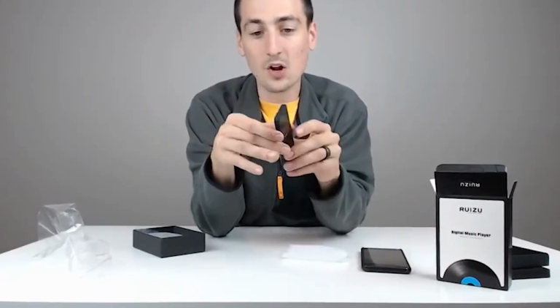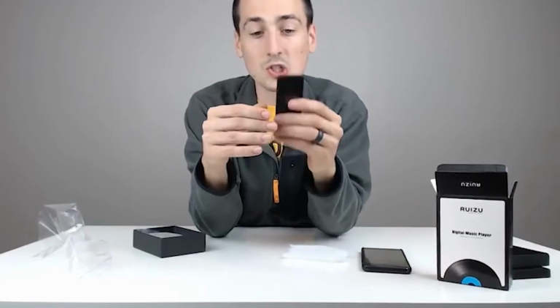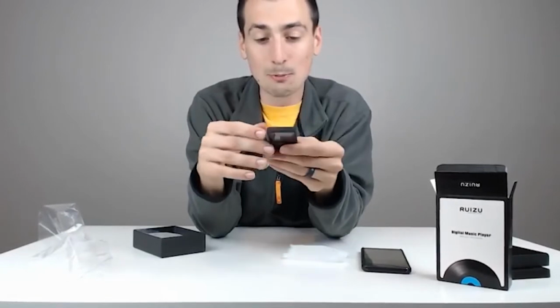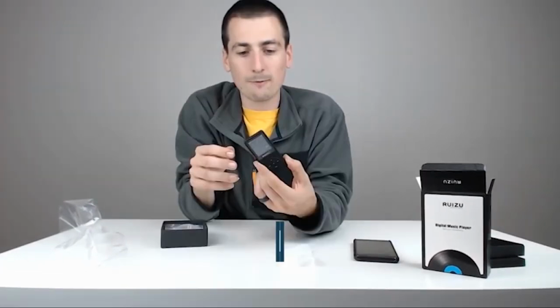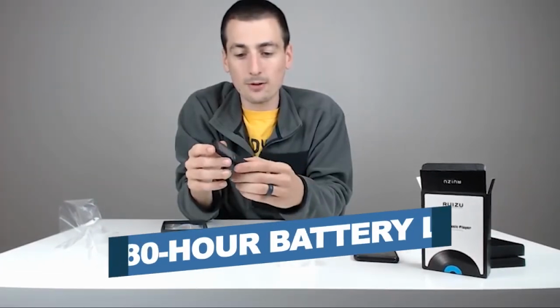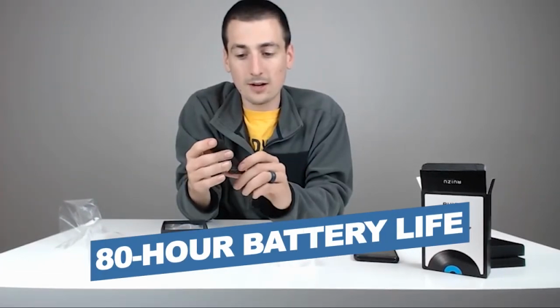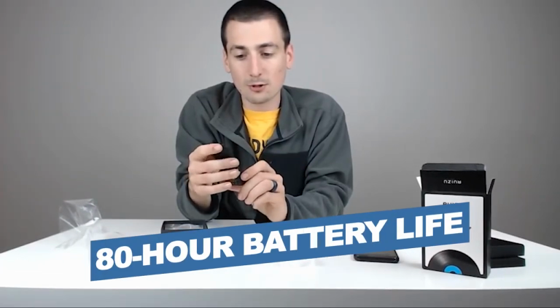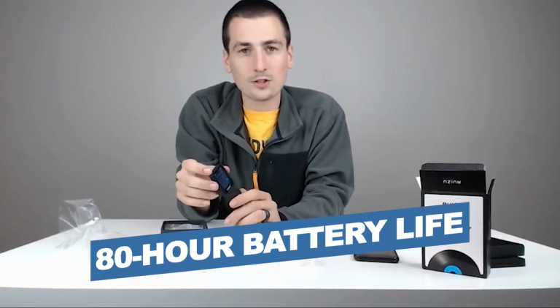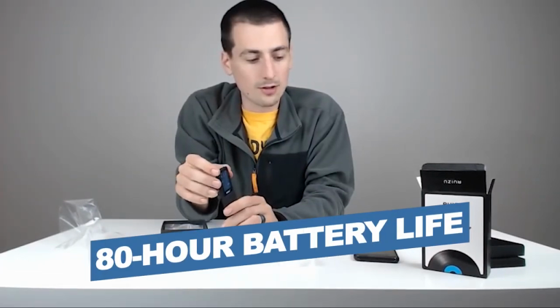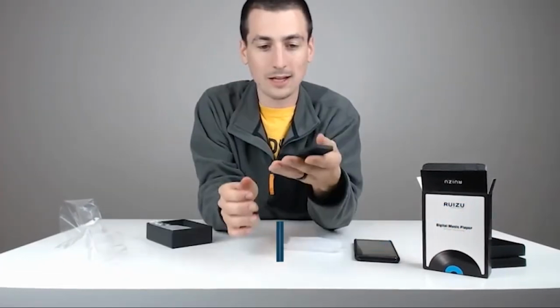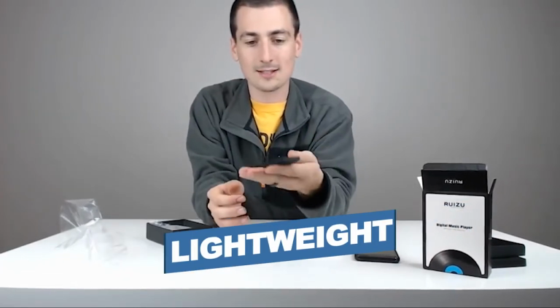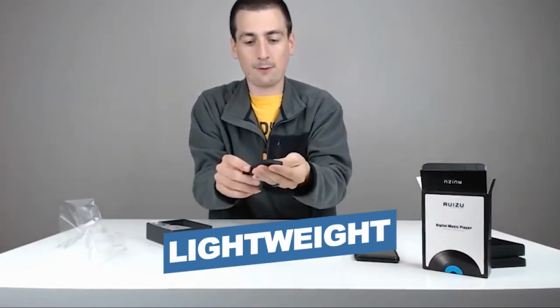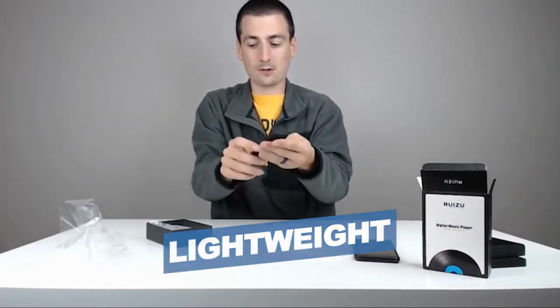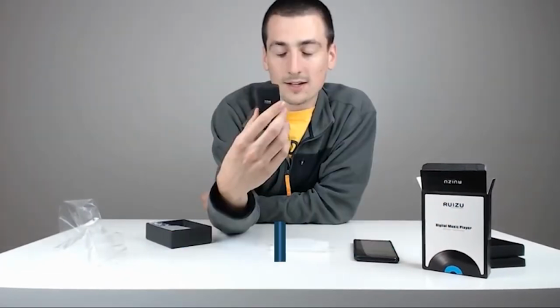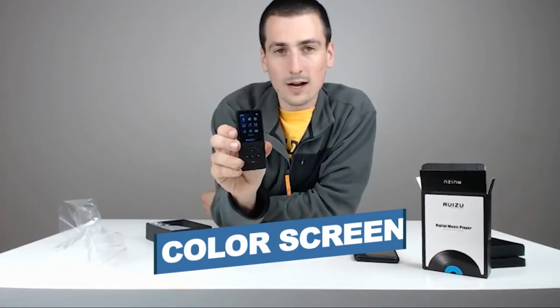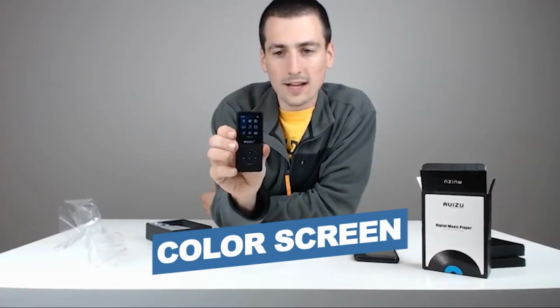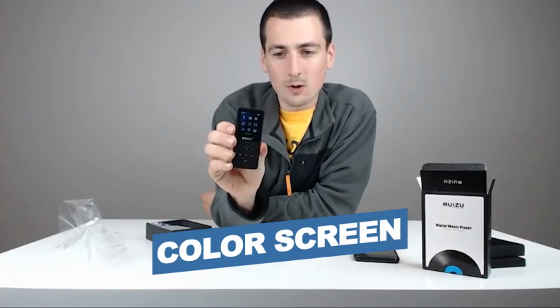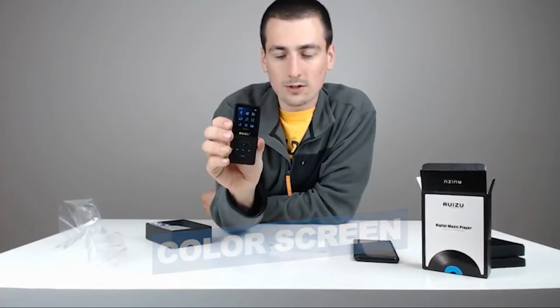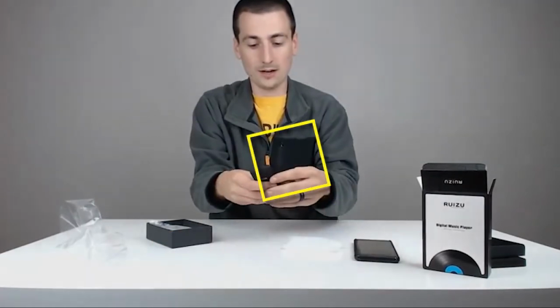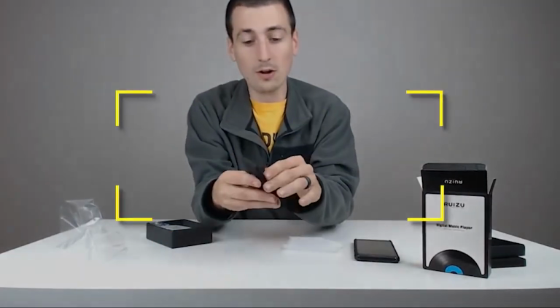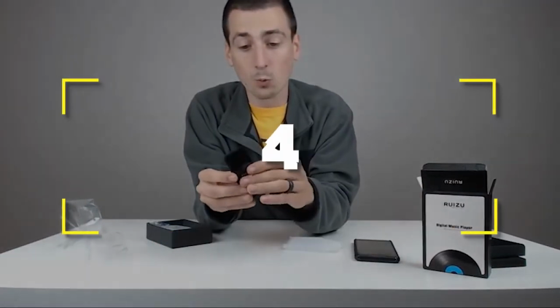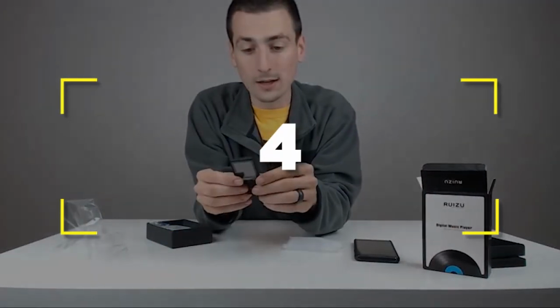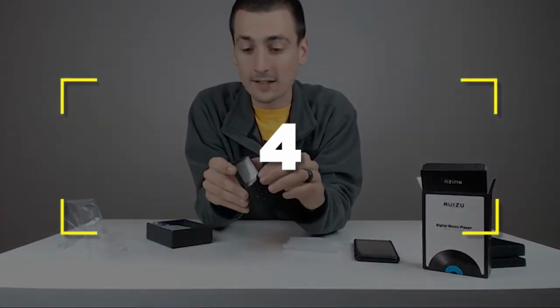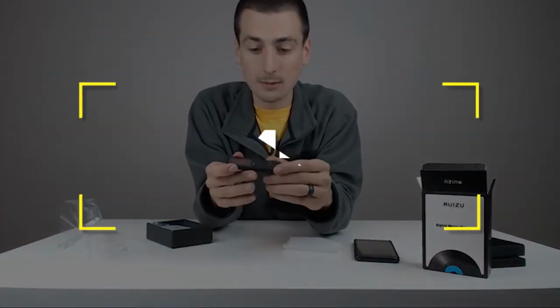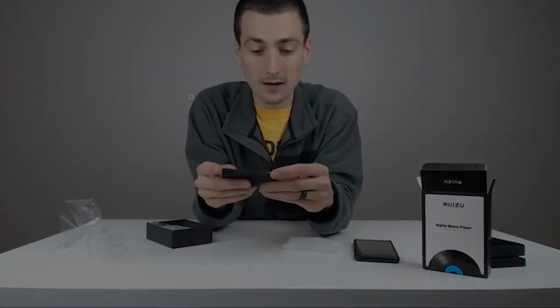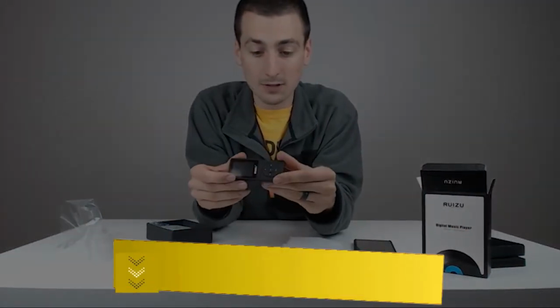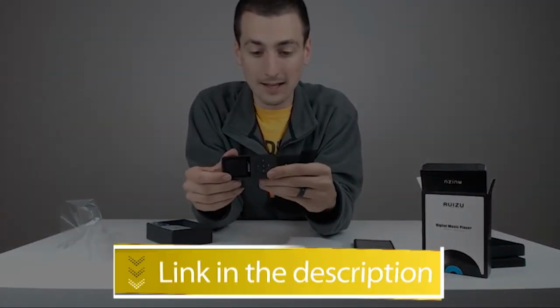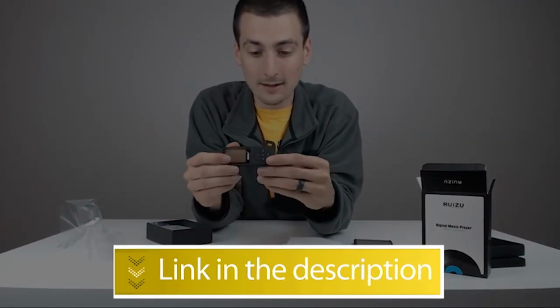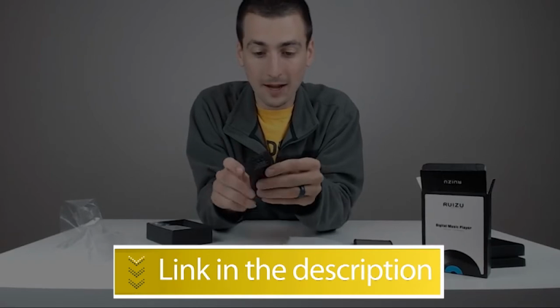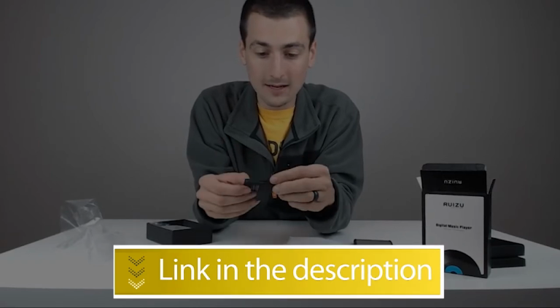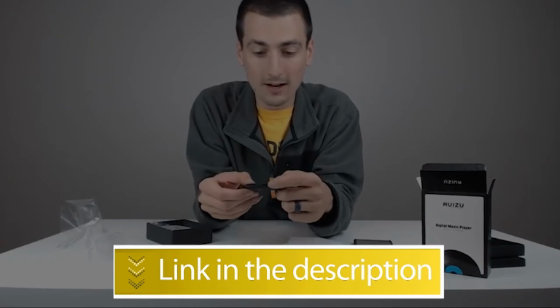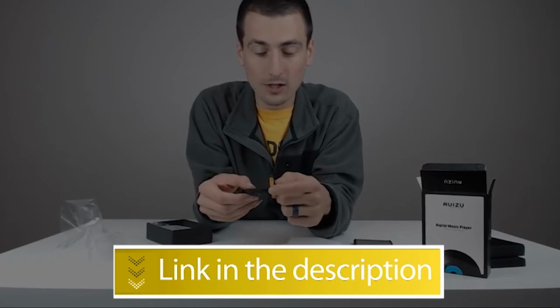Notable features: 80-hour Battery Life, Lightweight, Color Screen. Users rated this product 4 out of 5.